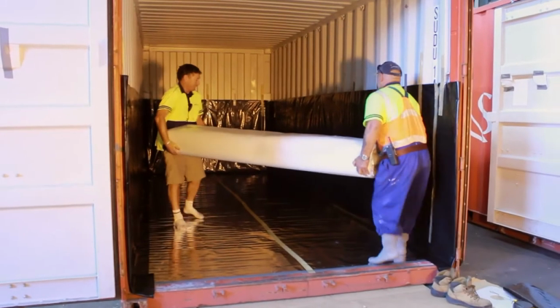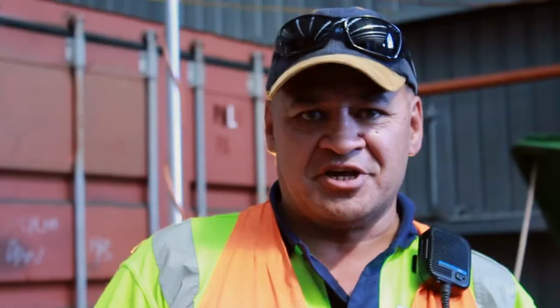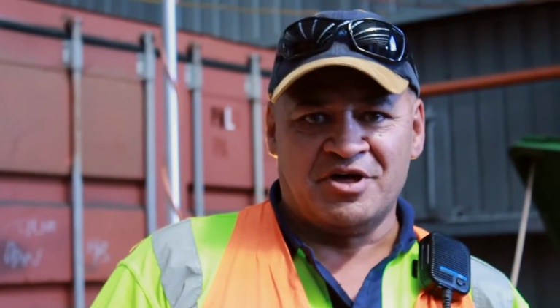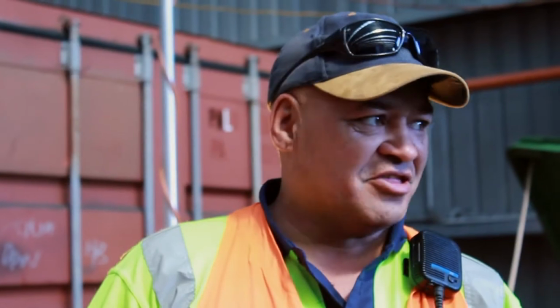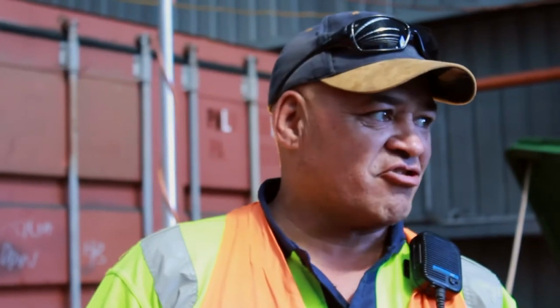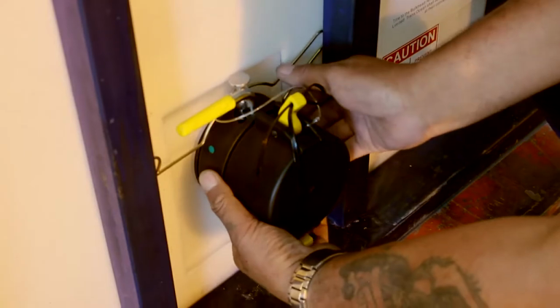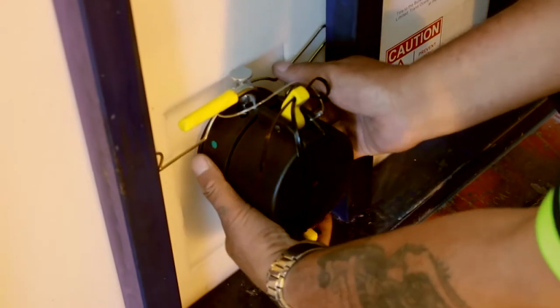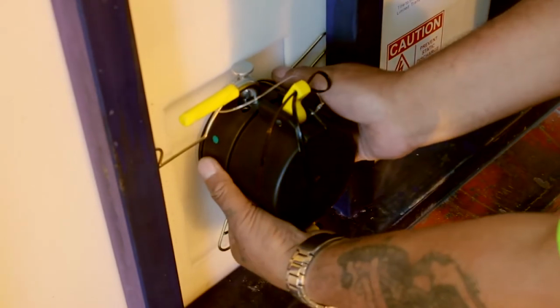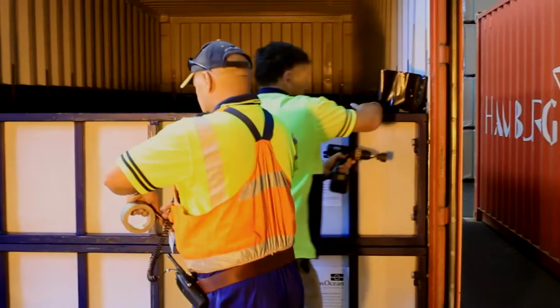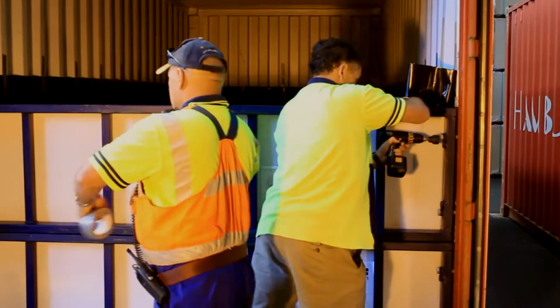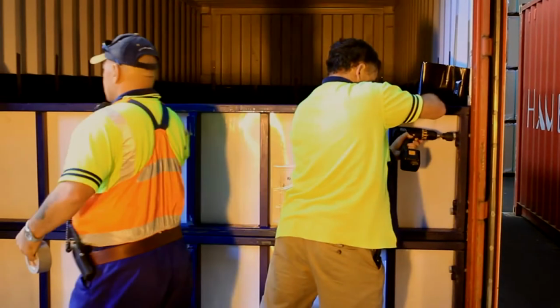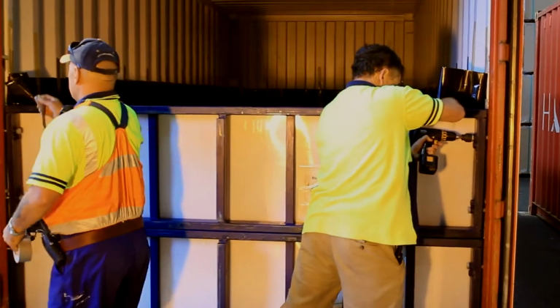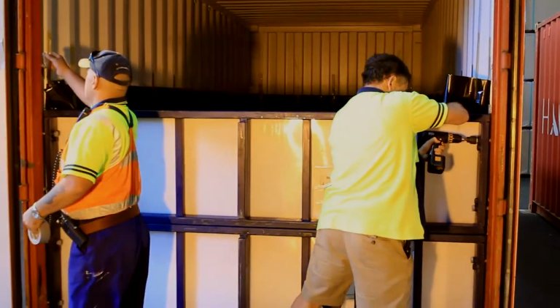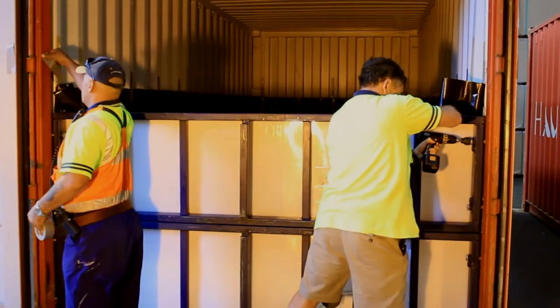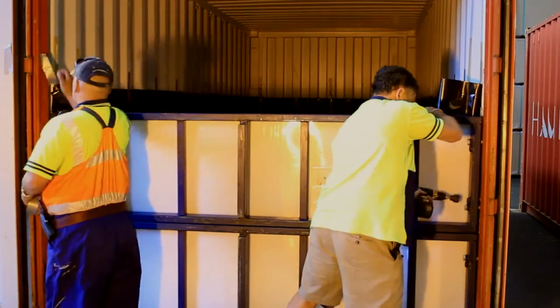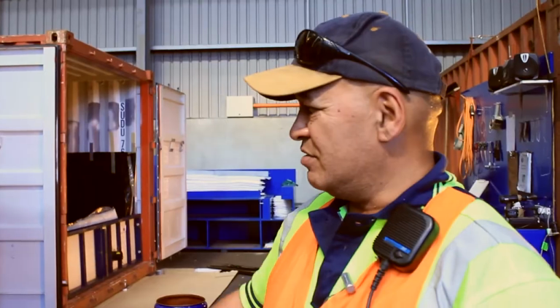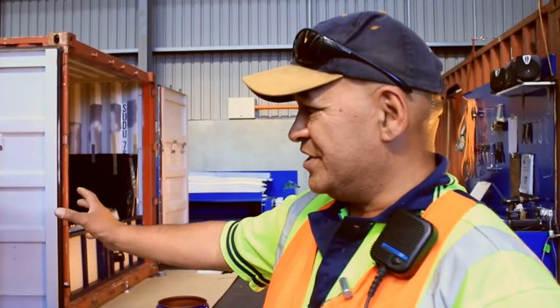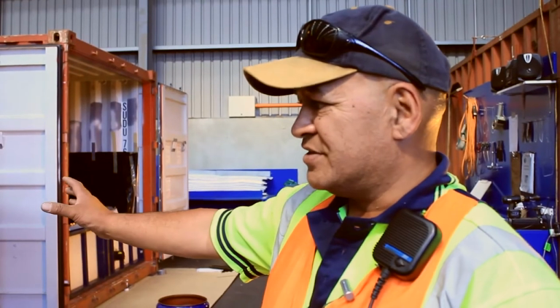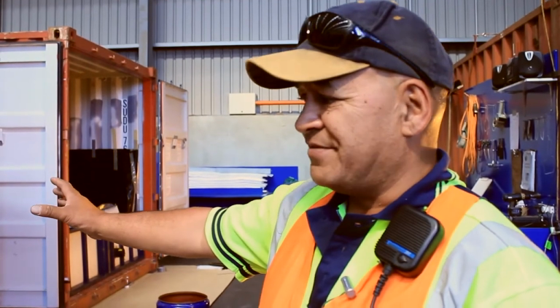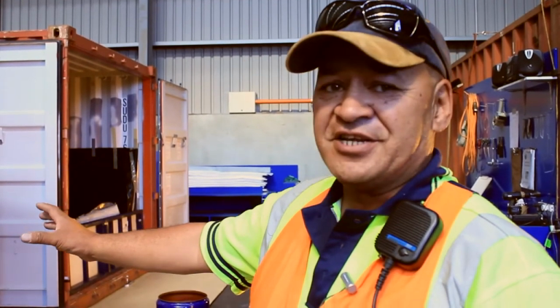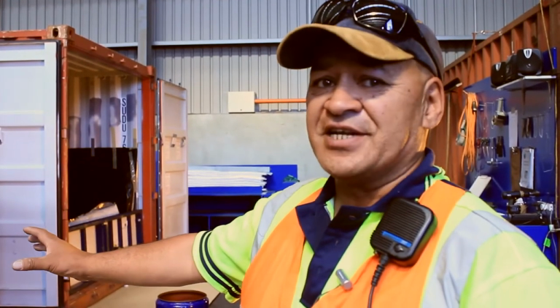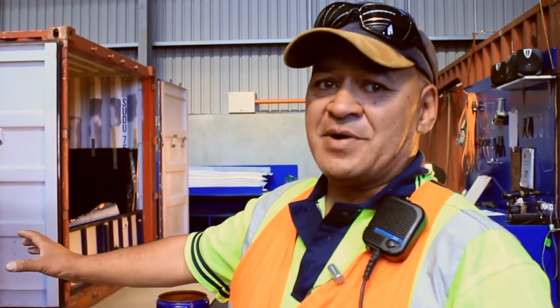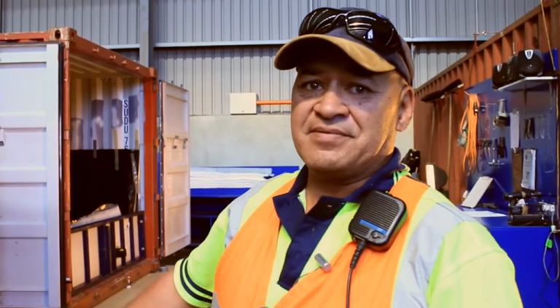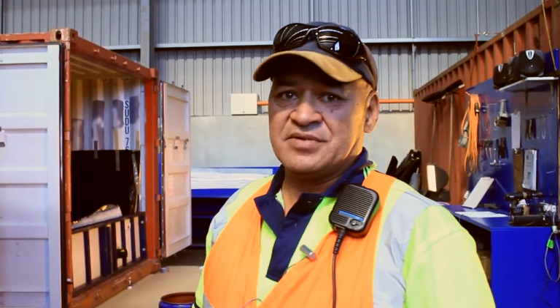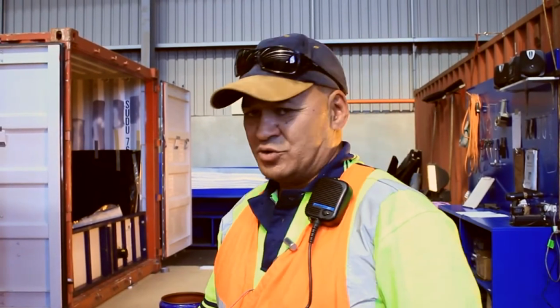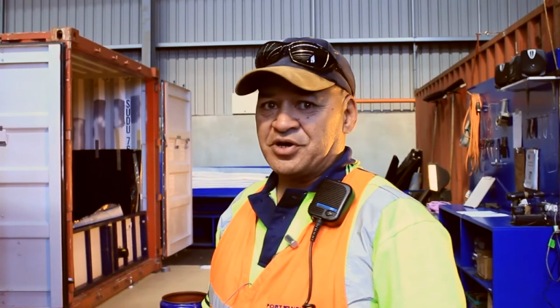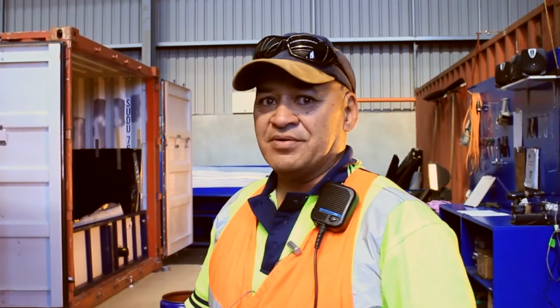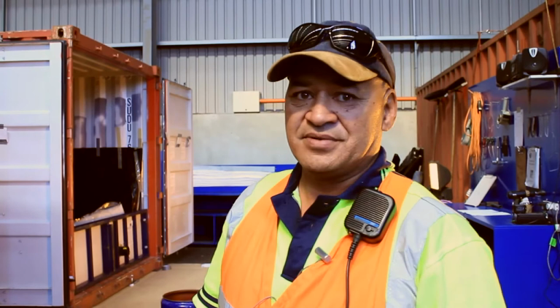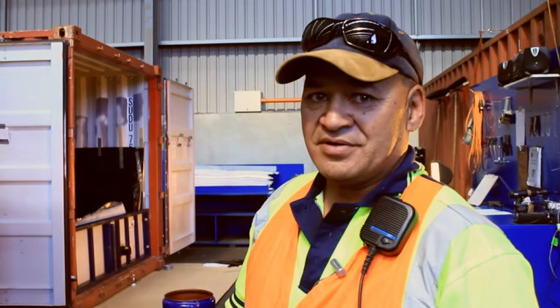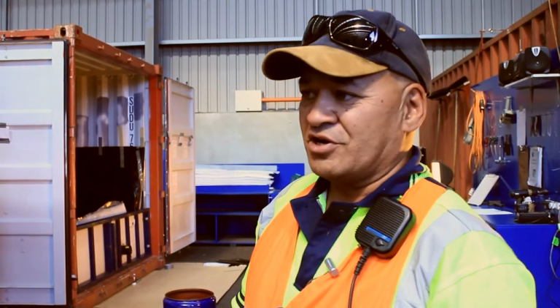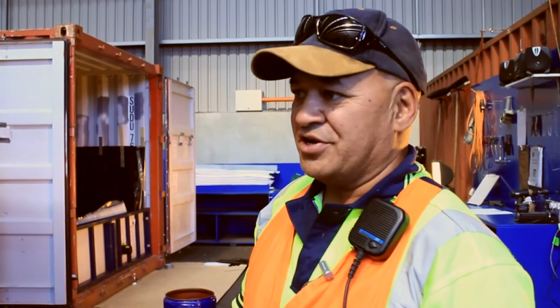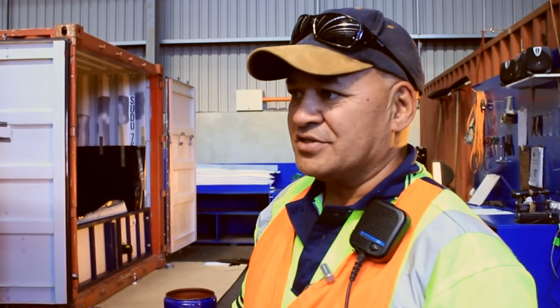We've got the best set up in the country. Whoever fits these out, we're all on the same level. We did 80 of these flexi containers last month, which is pretty good. That's a lot of containers.